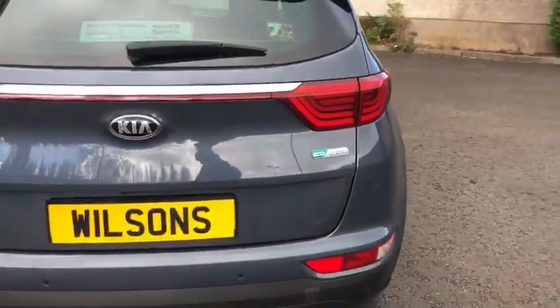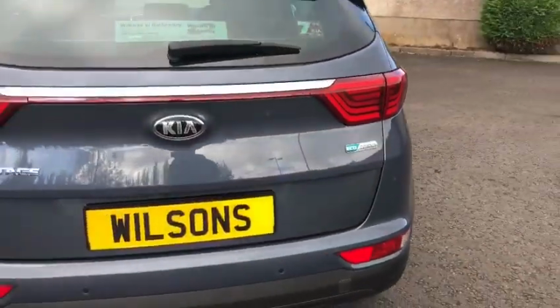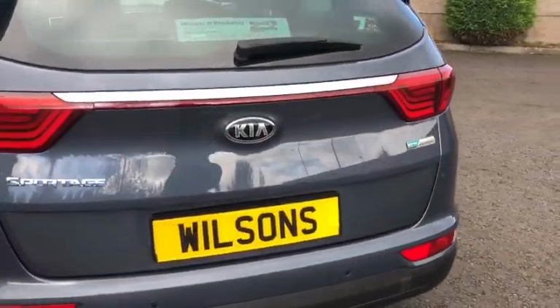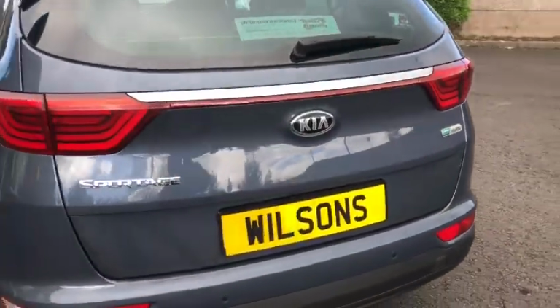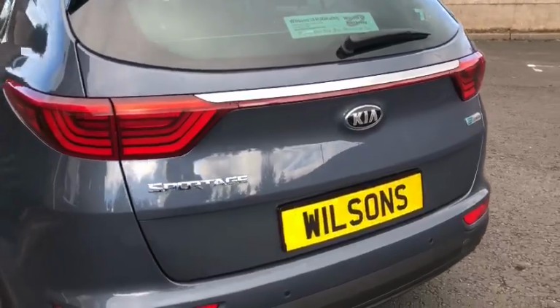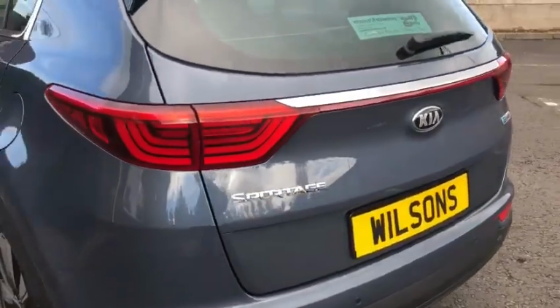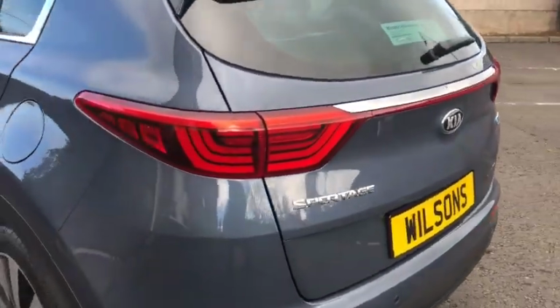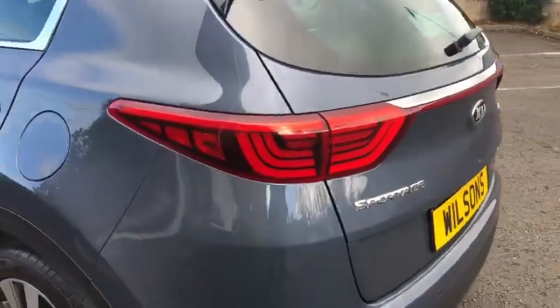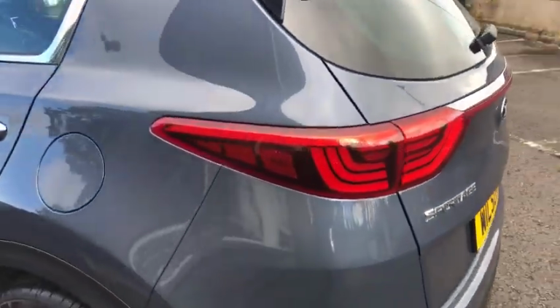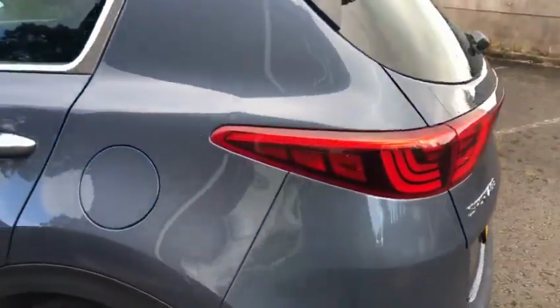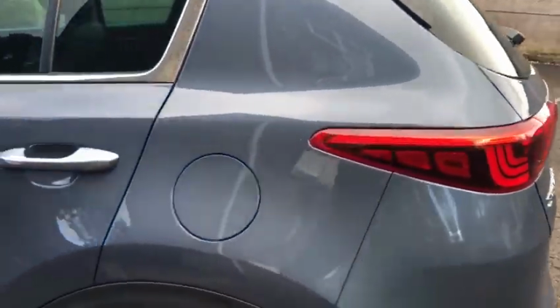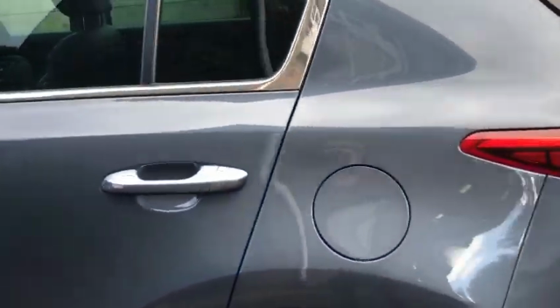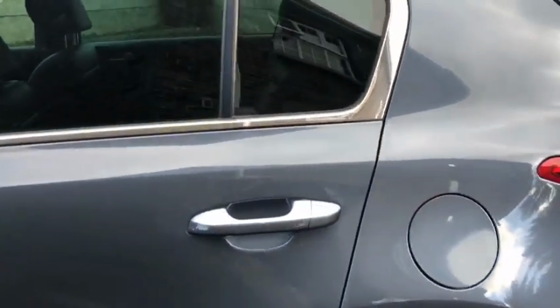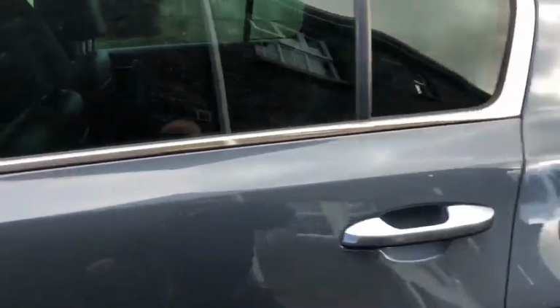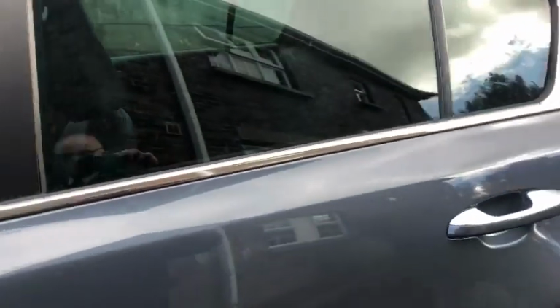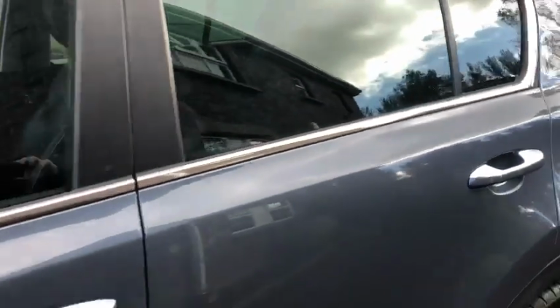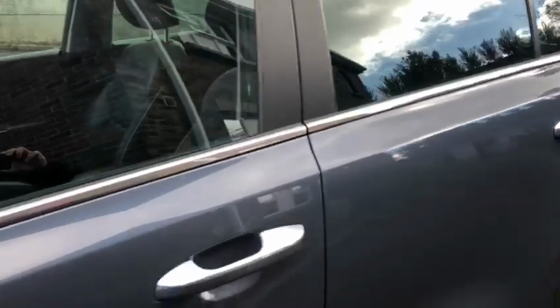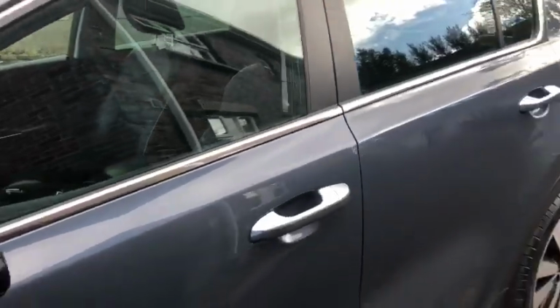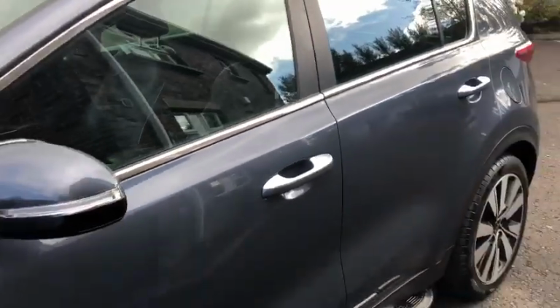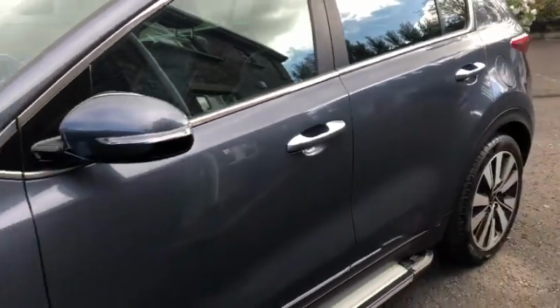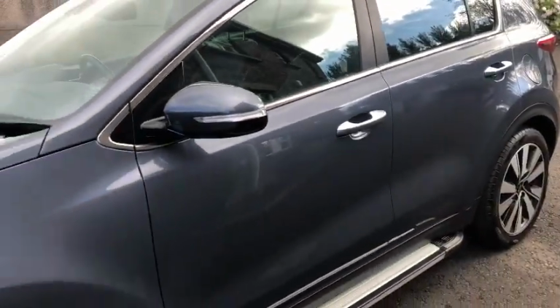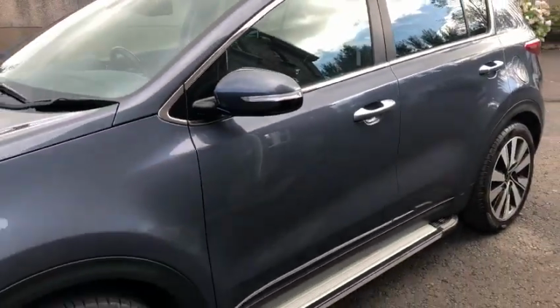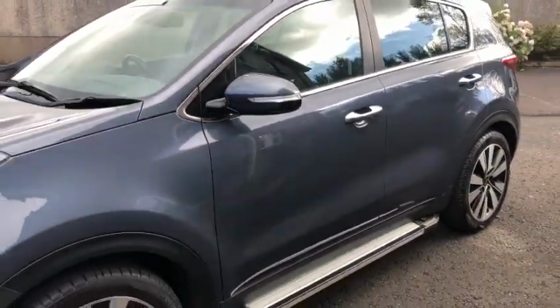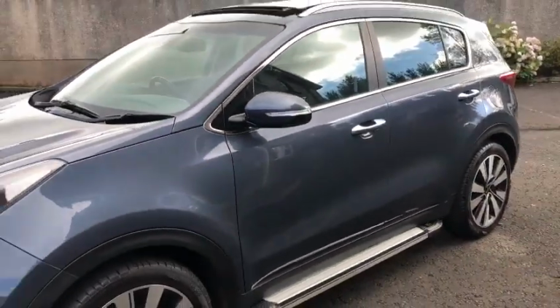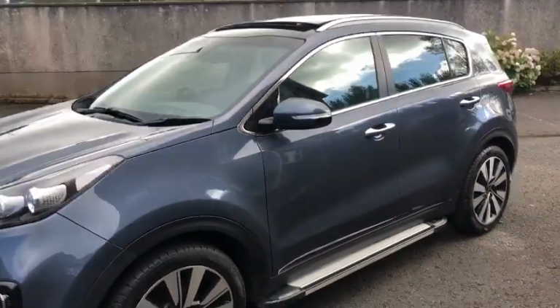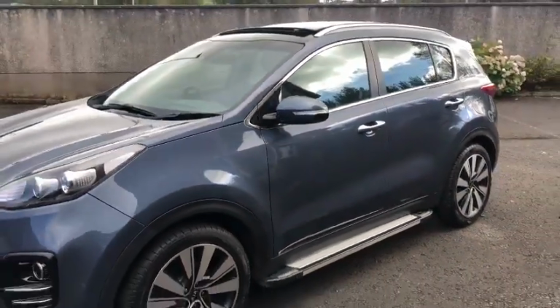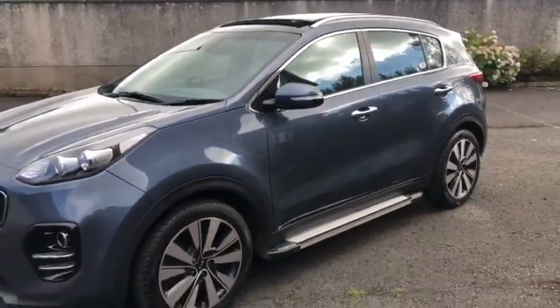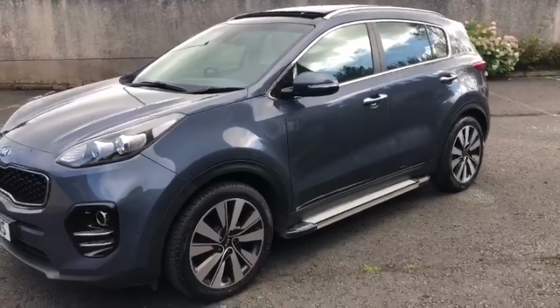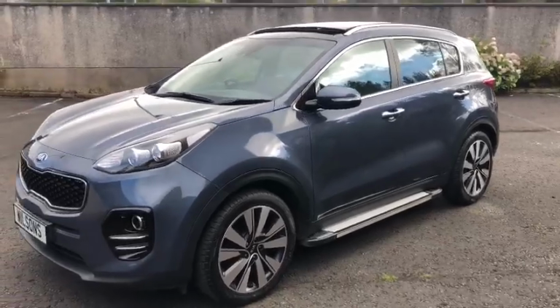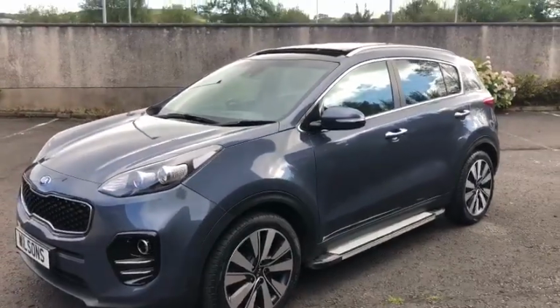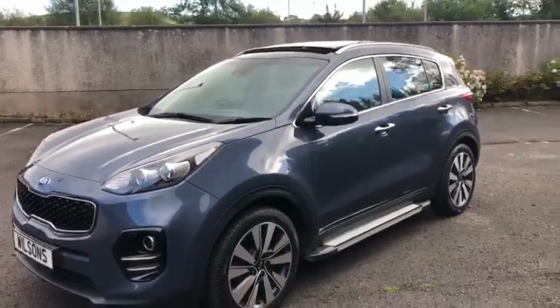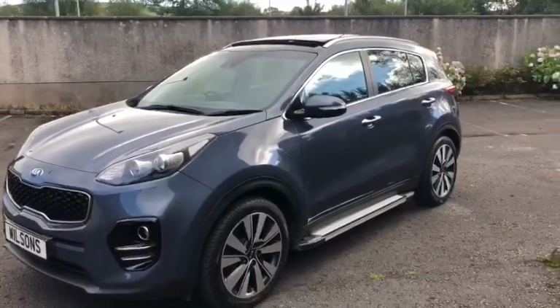It's got a full service history, and we've got a couple of four years in MOT. So, a lovely example.